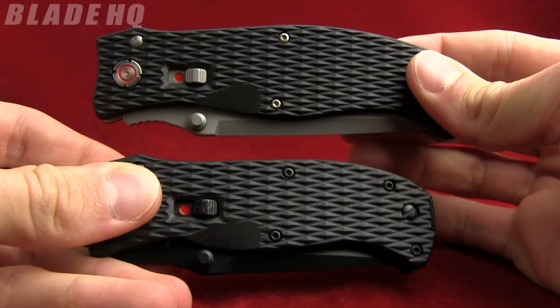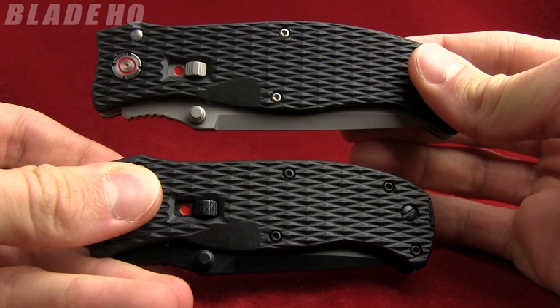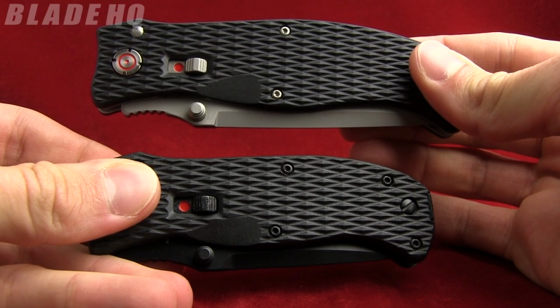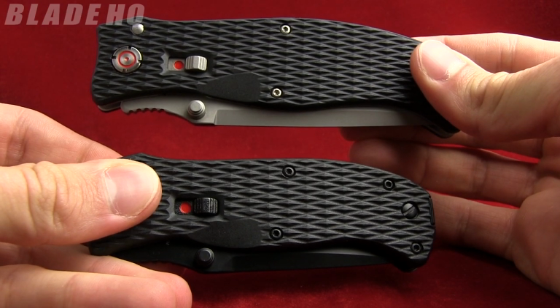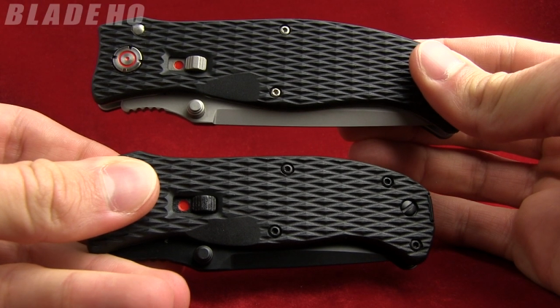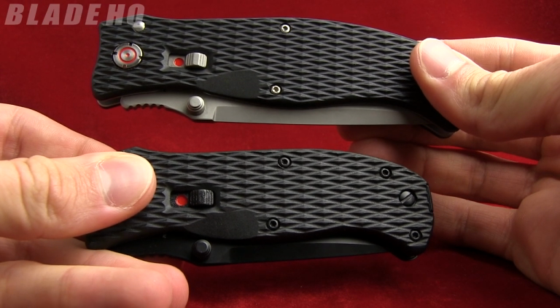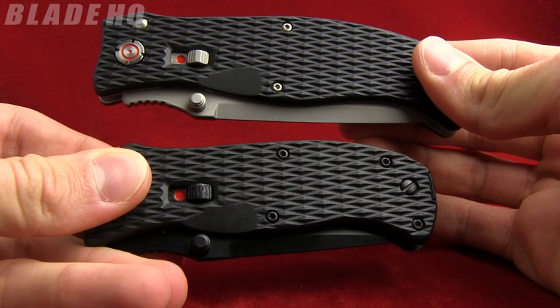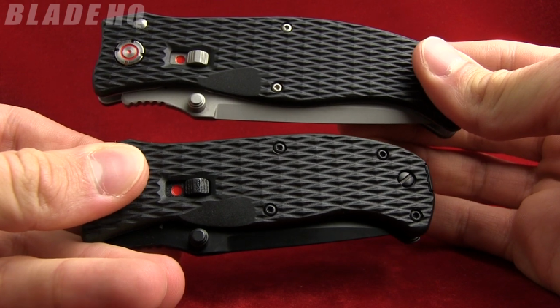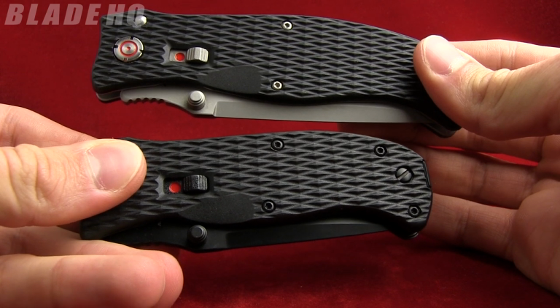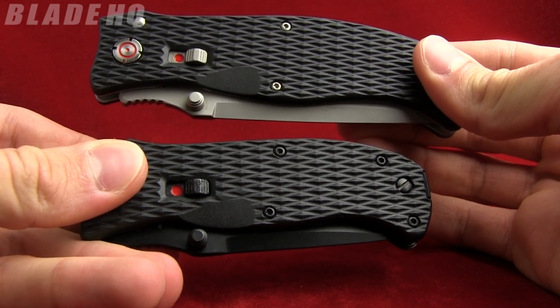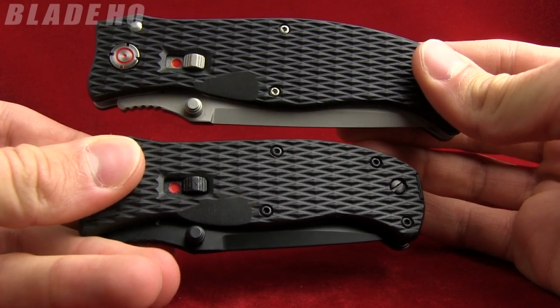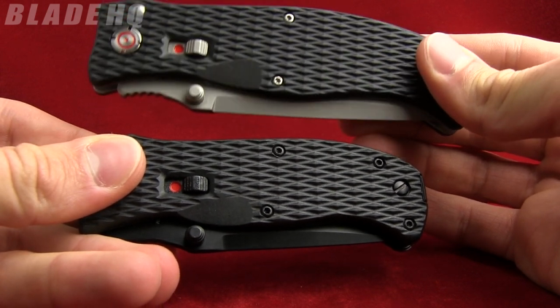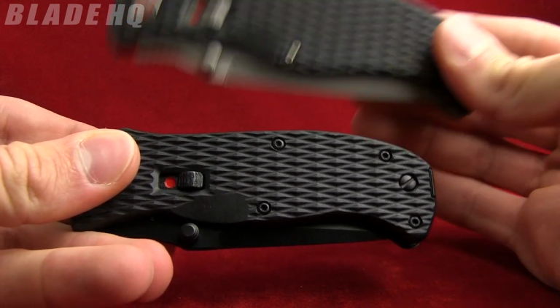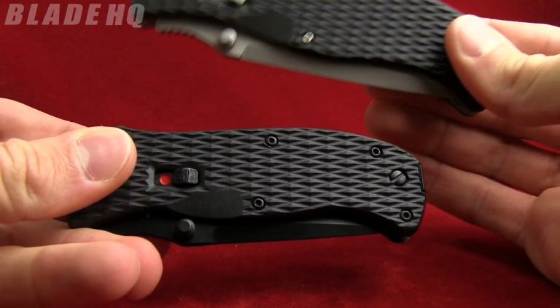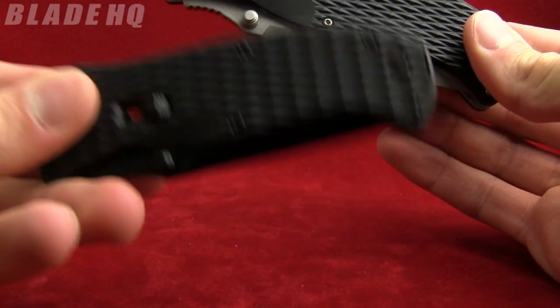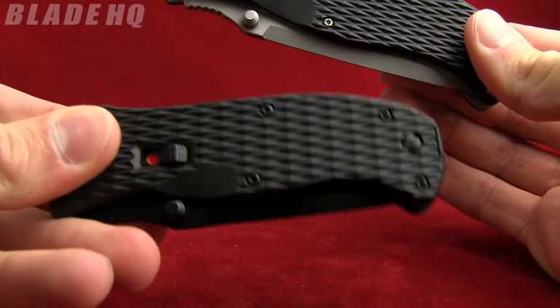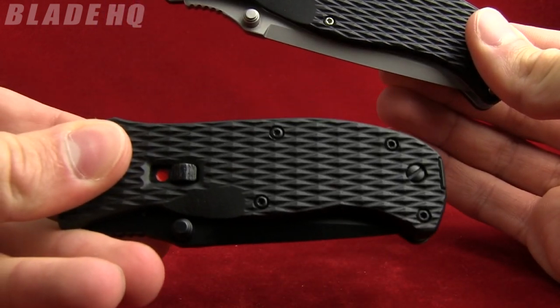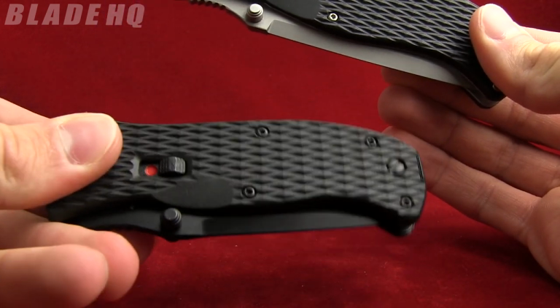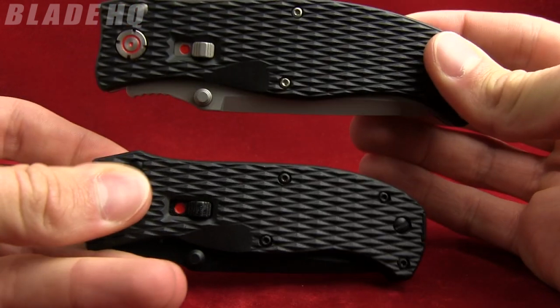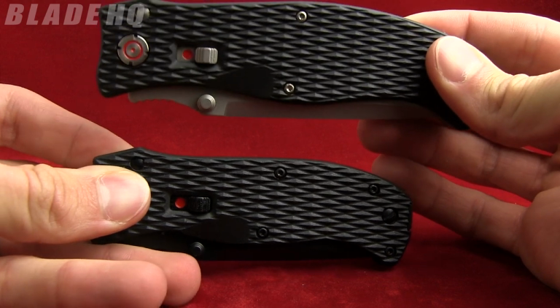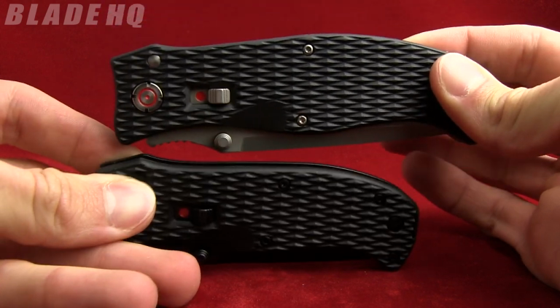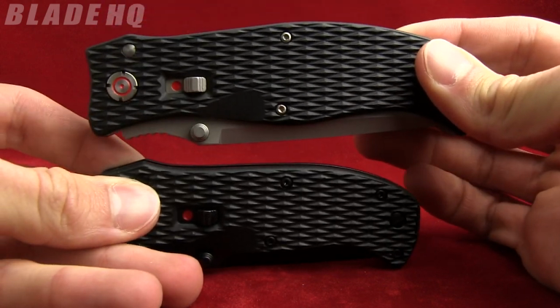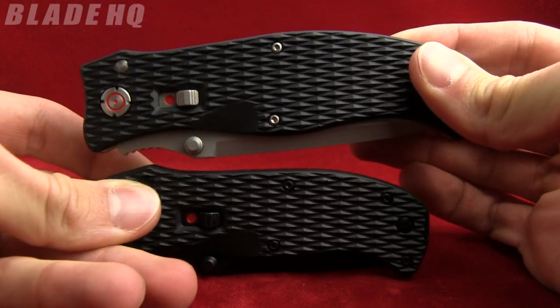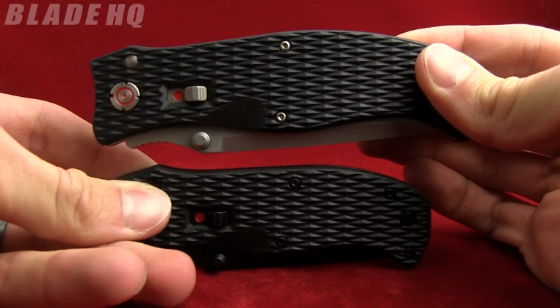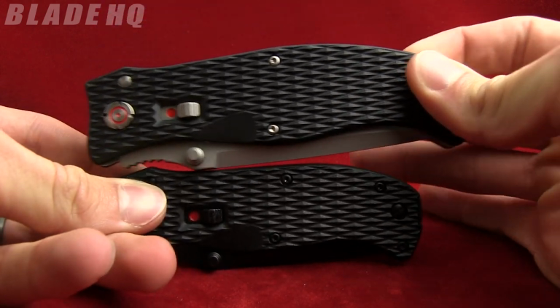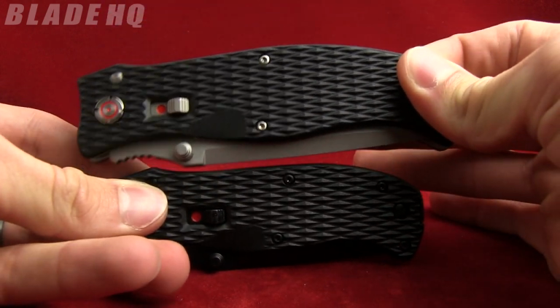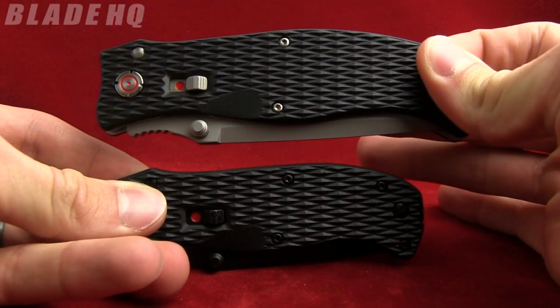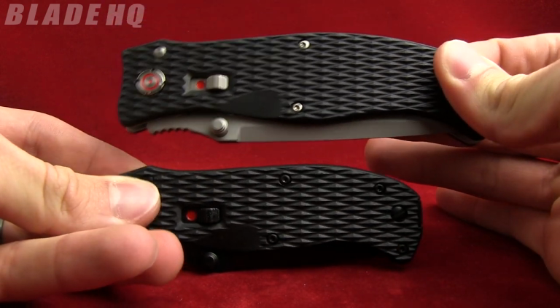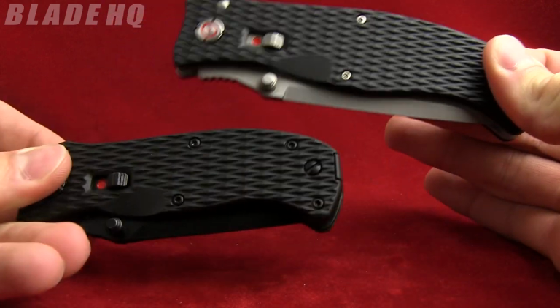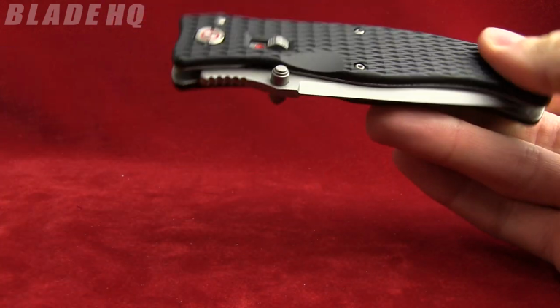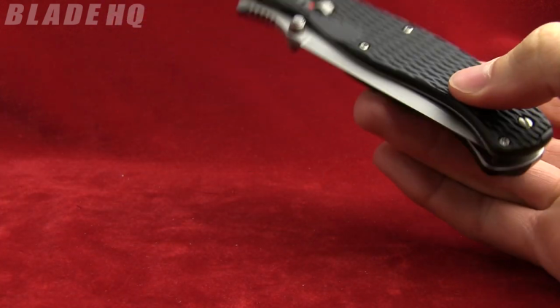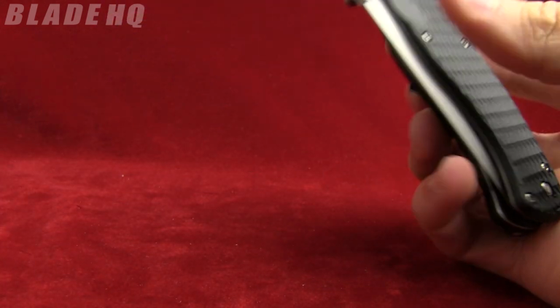Today on BladeHQ.com we are taking a look at the Coast Knives Rapid Response Series. We've got the 3.9 here and the 3.0 here. The 3.0 is a little bit smaller — you can see the size comparison. We'll take a look at that in just a second.